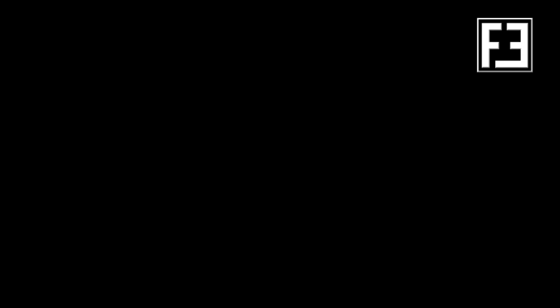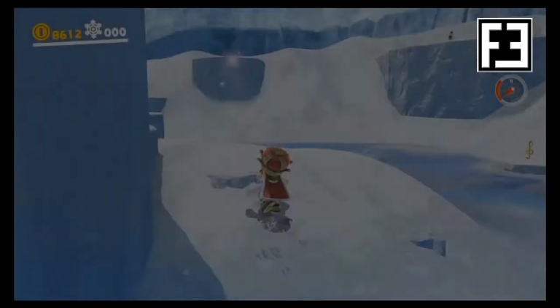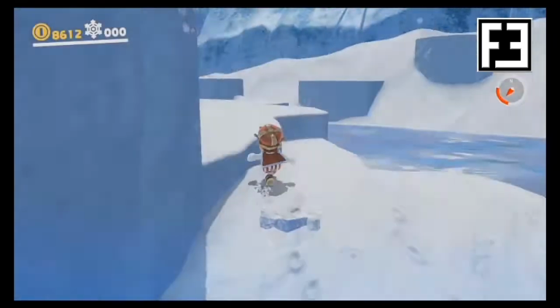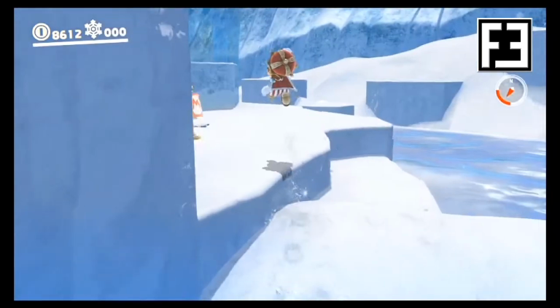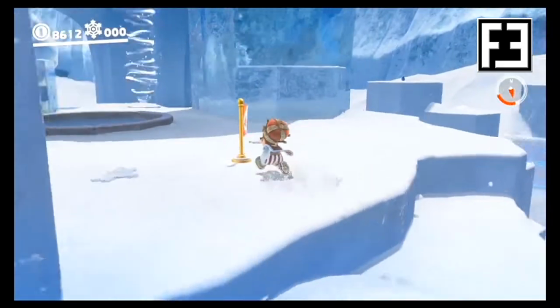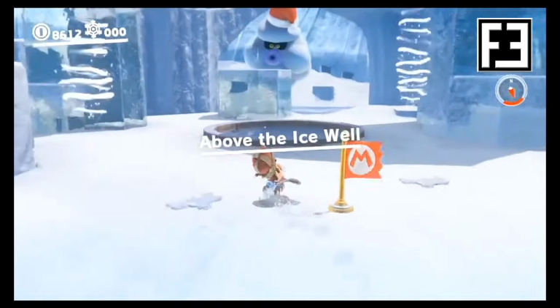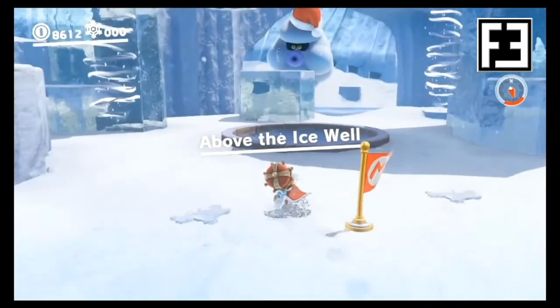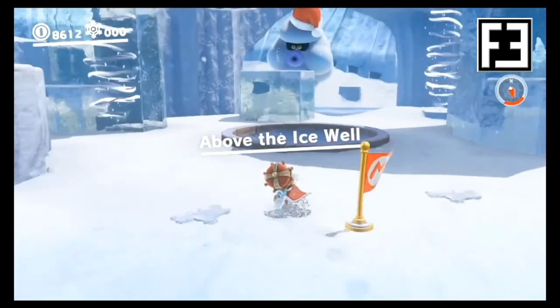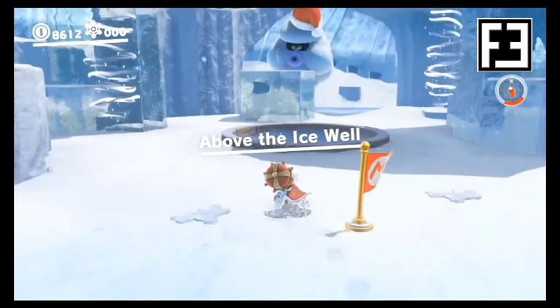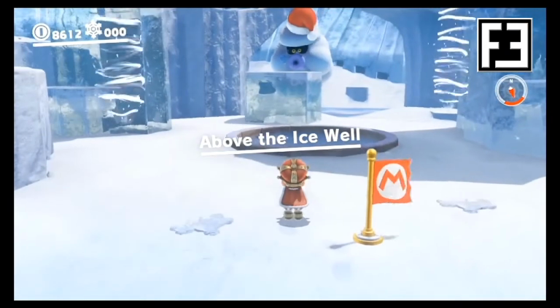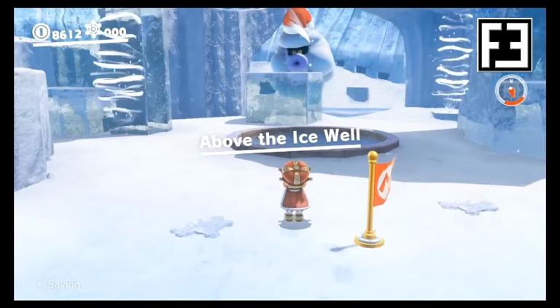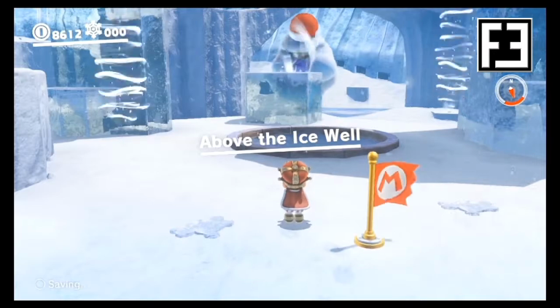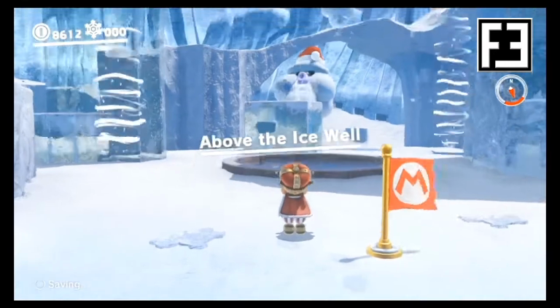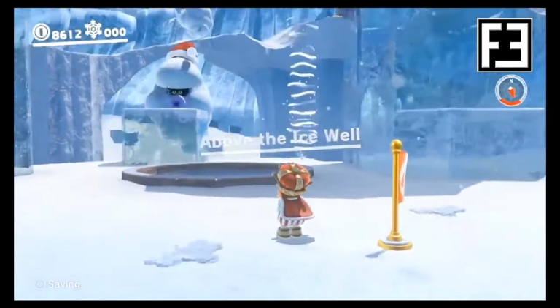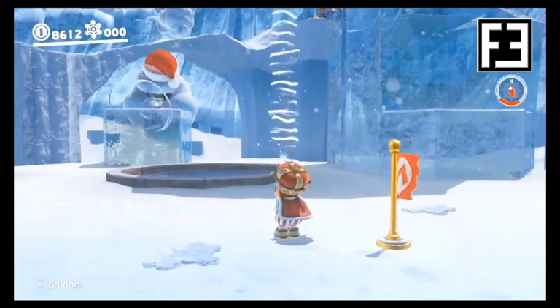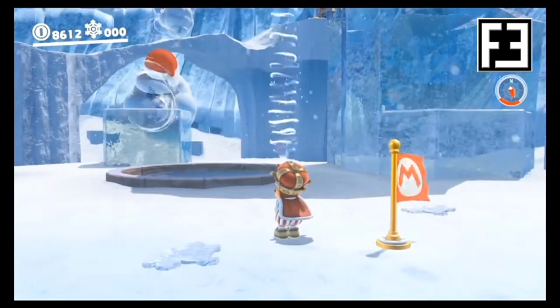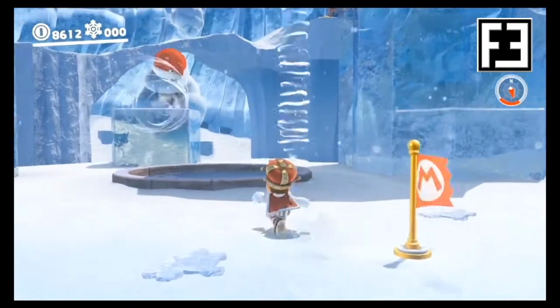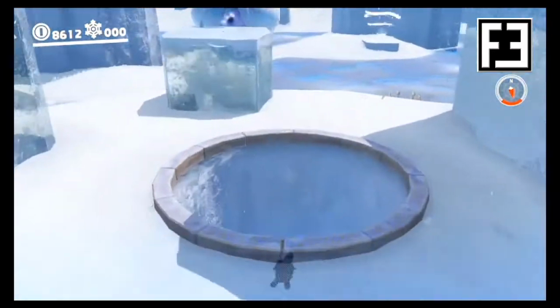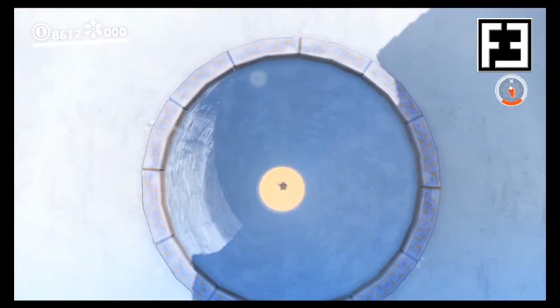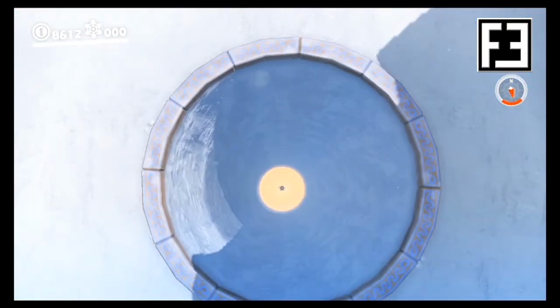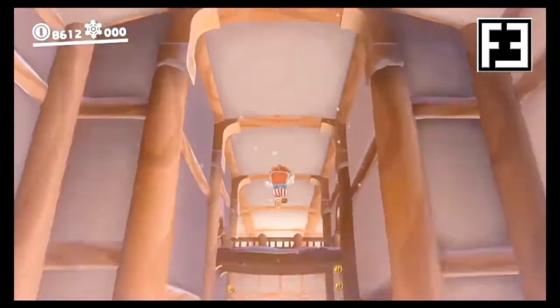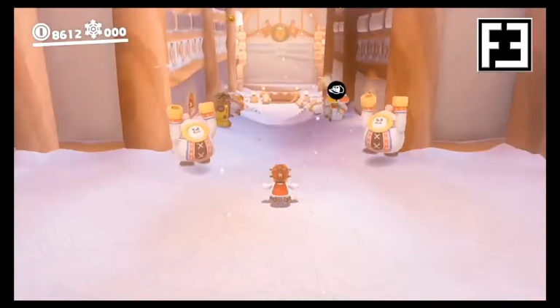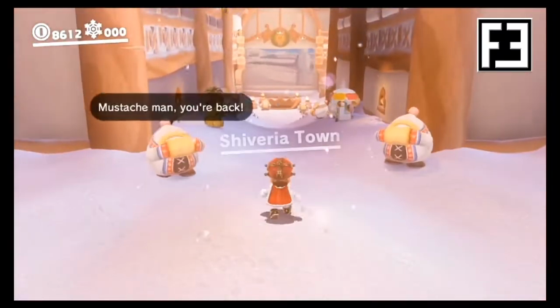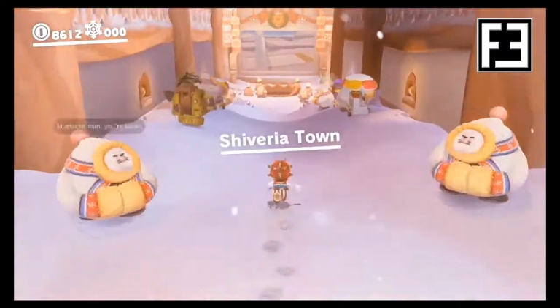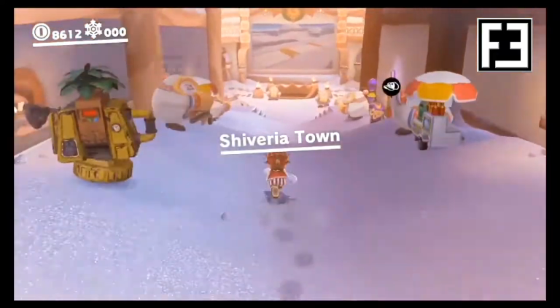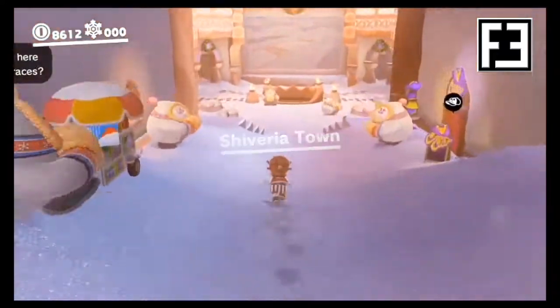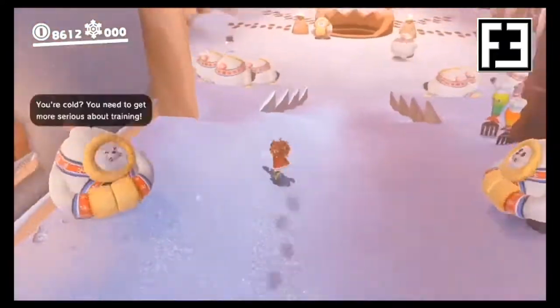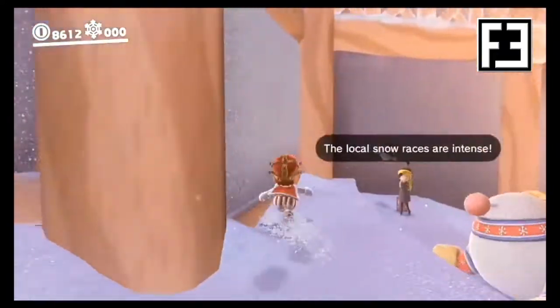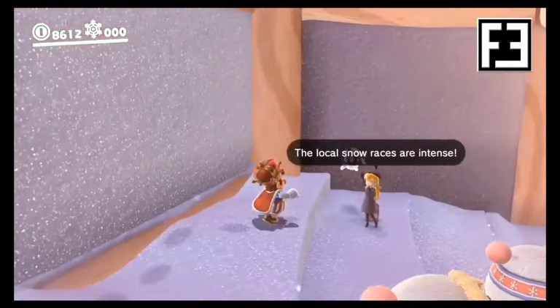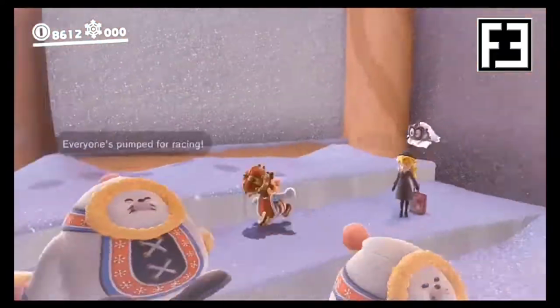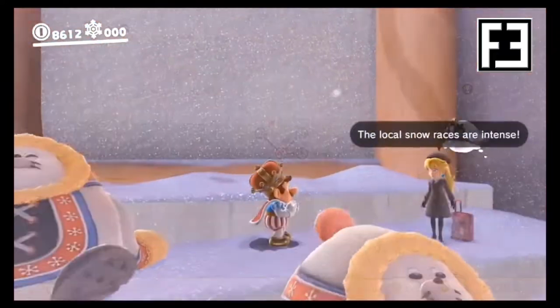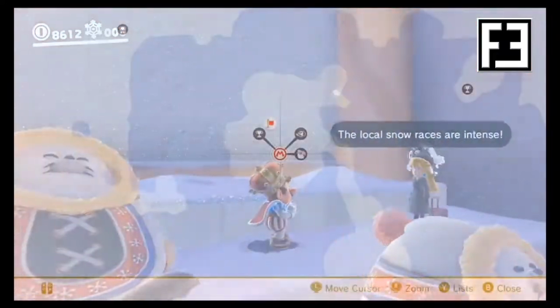Now in the Snow Kingdom, we'll start from the checkpoint above the ice well. We'll then jump into the hole that leads toward the racetrack. Once we land, we'll go straight, and then make a left at the bleachers, where Peach will be waiting for us.